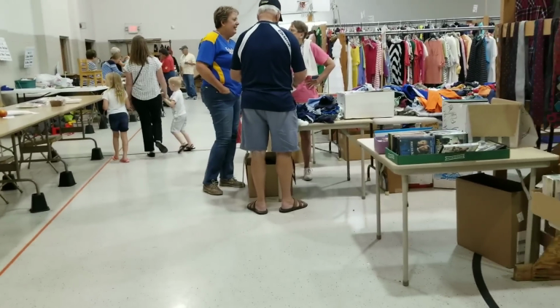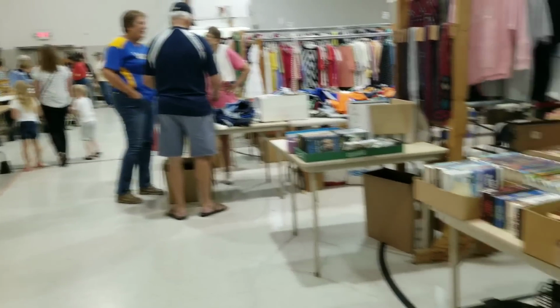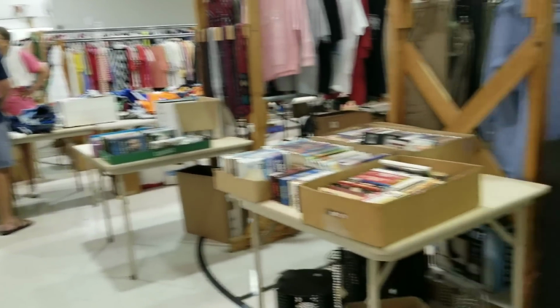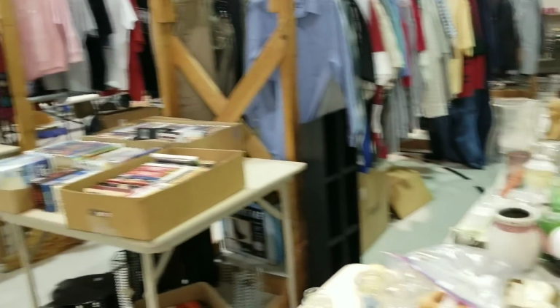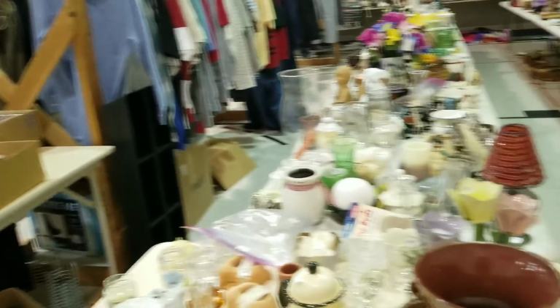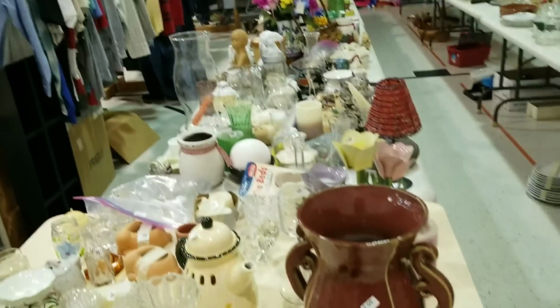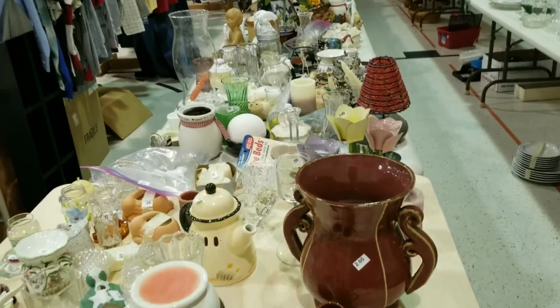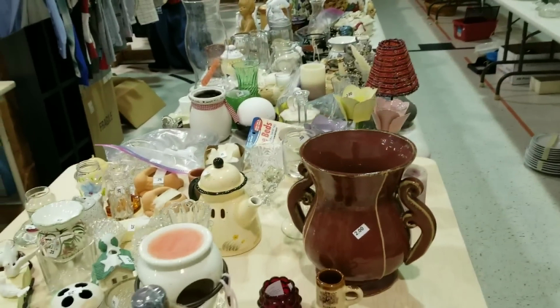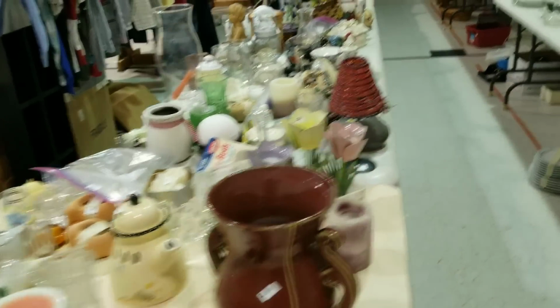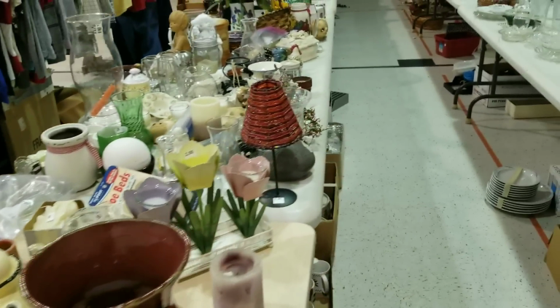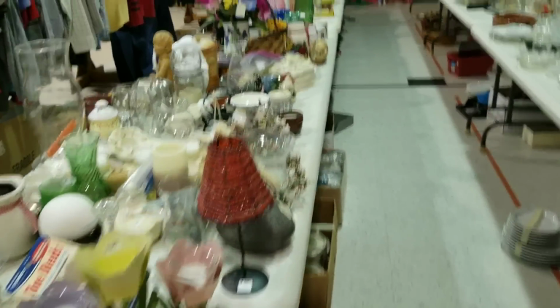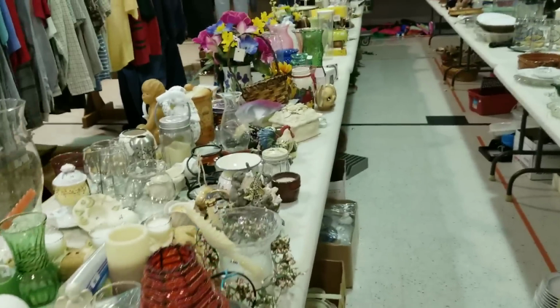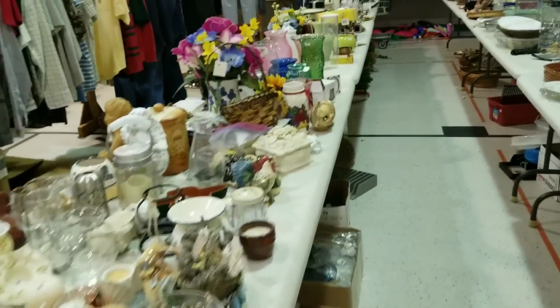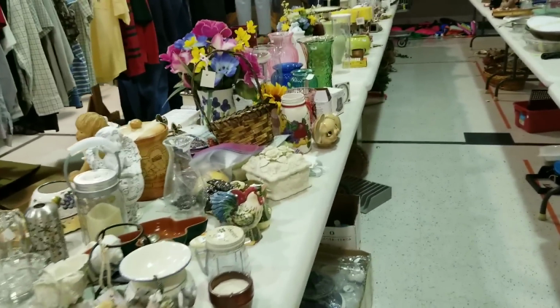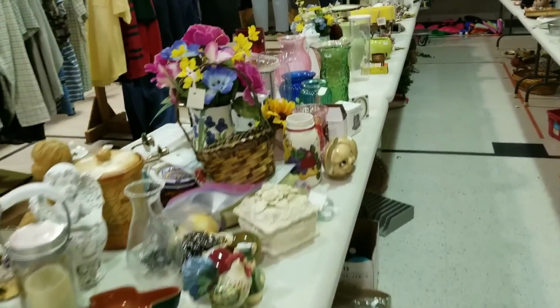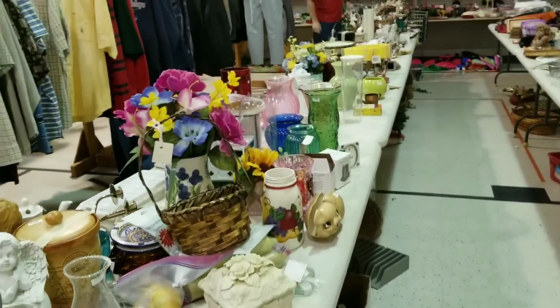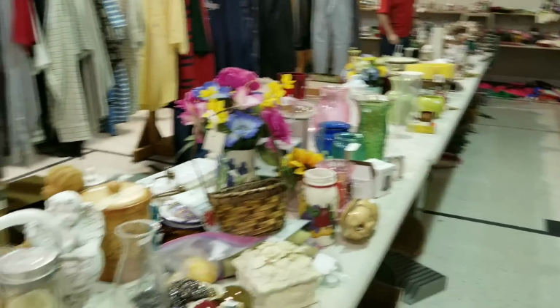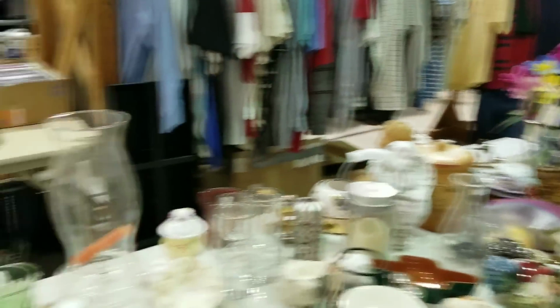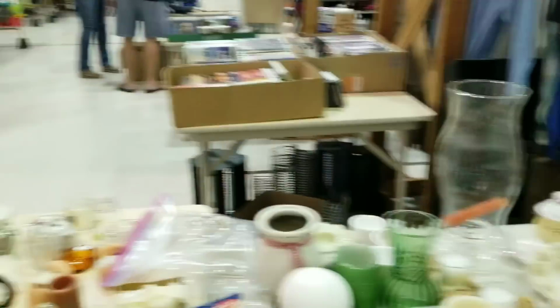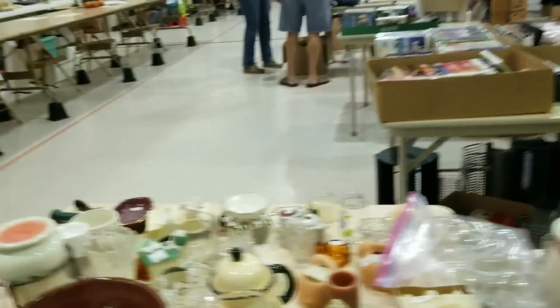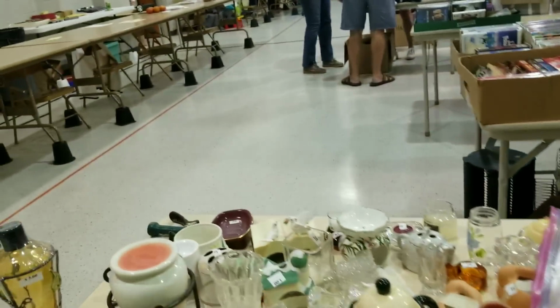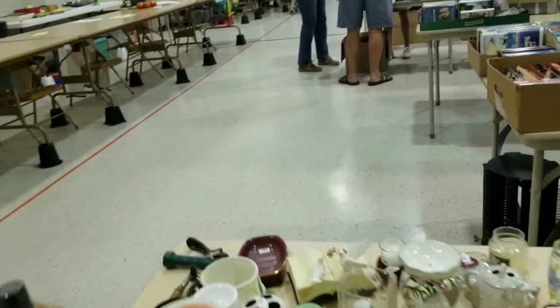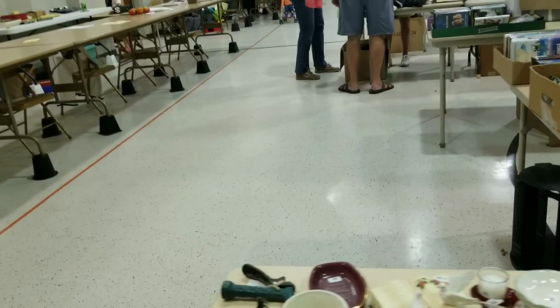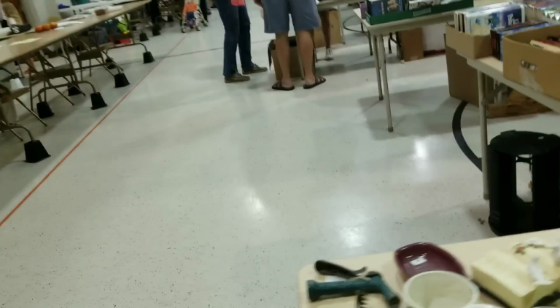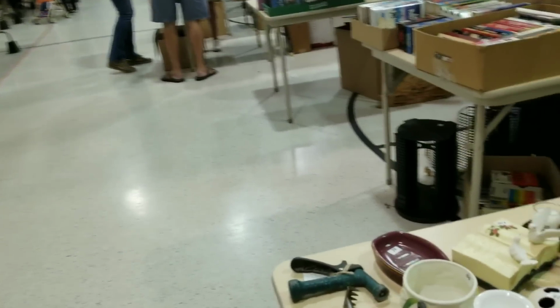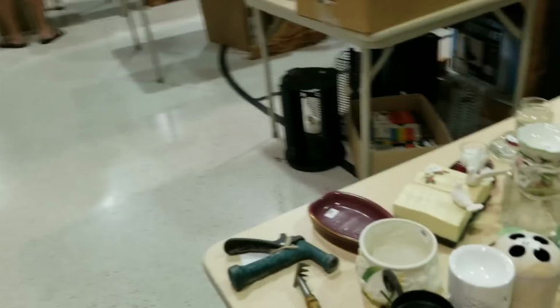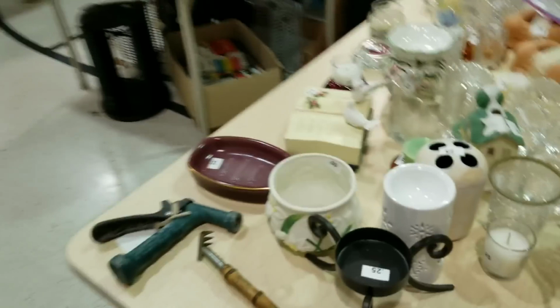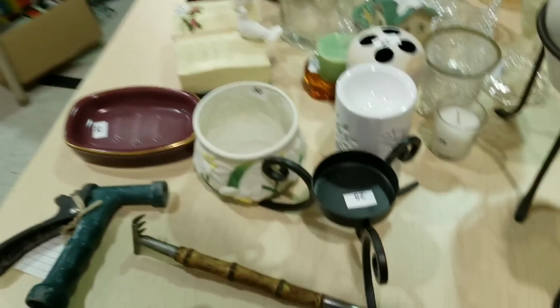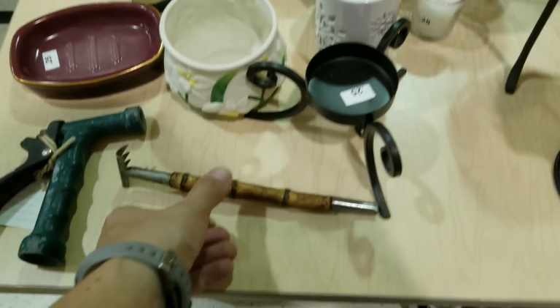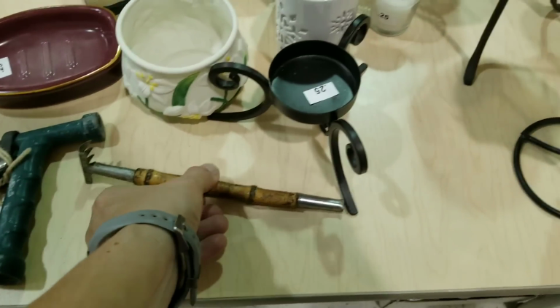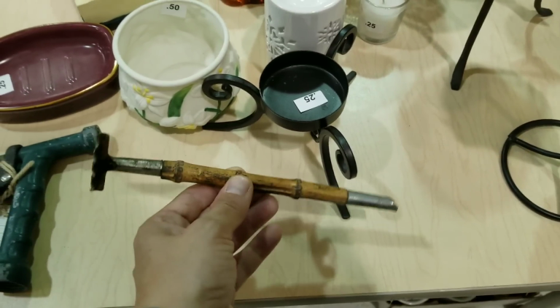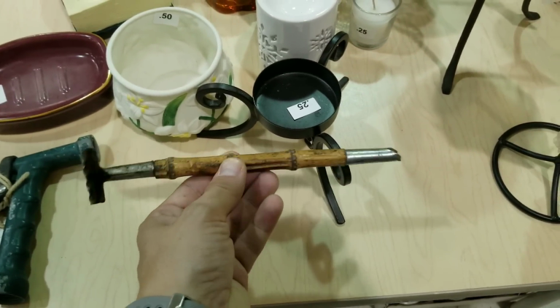As you can see, just a plethora of different things. Lots and lots of glassware always. So if you're a crafter, rummage sales are great places to go because you can find some really cool stuff — just really unique things. That's kind of fun.